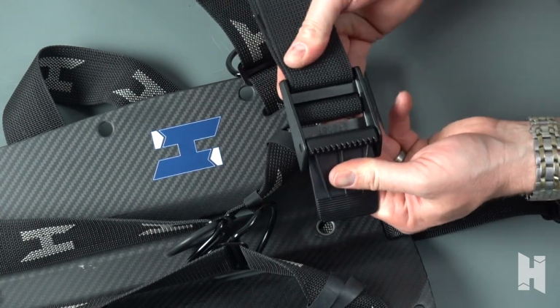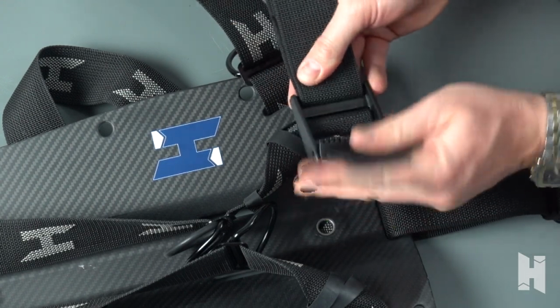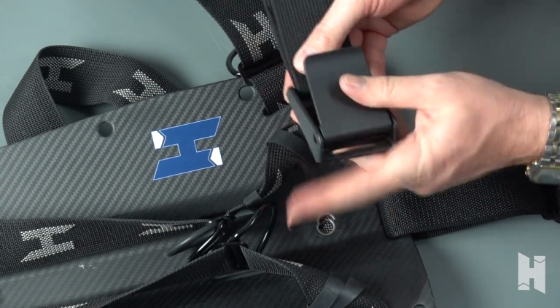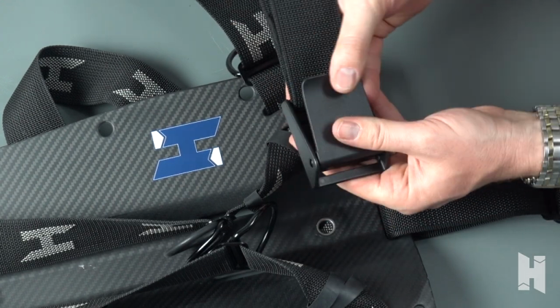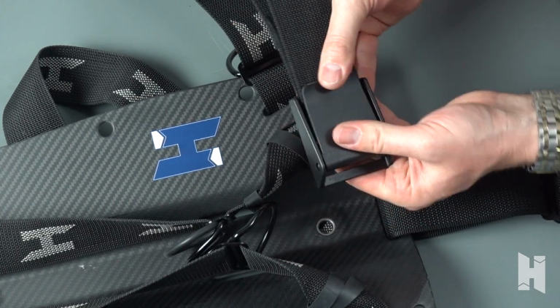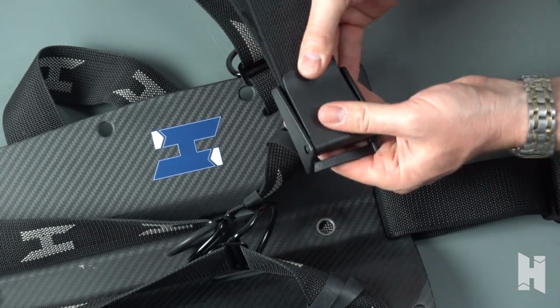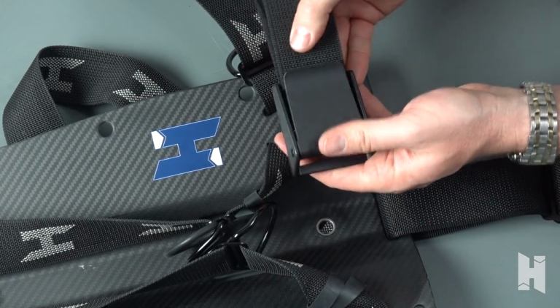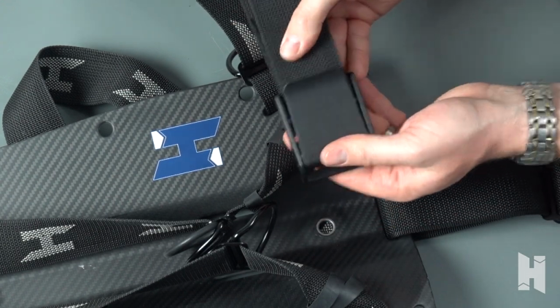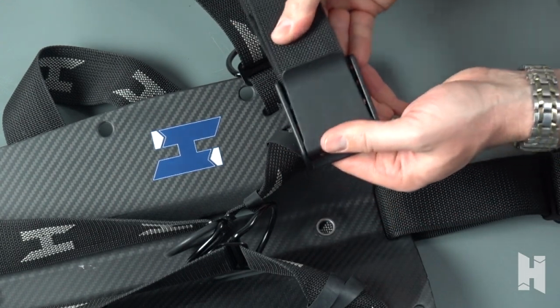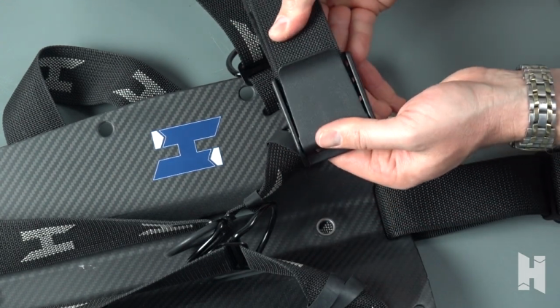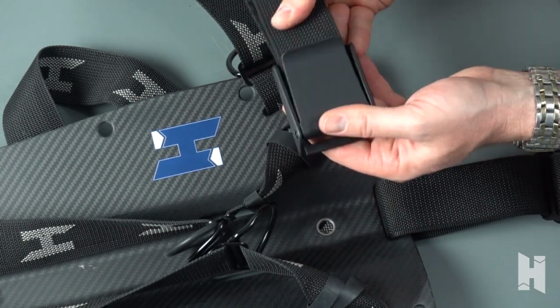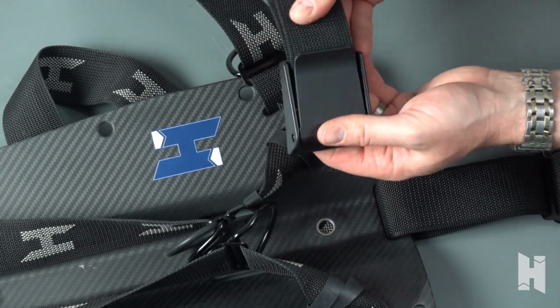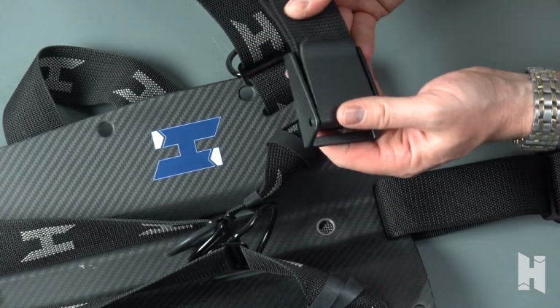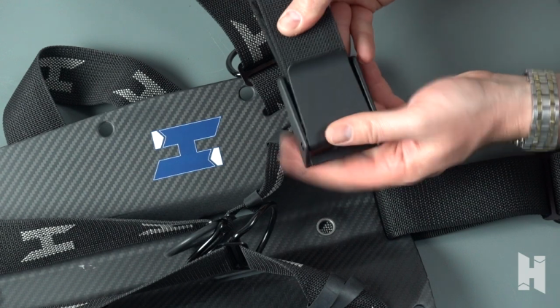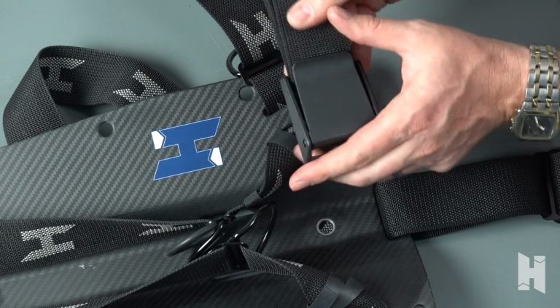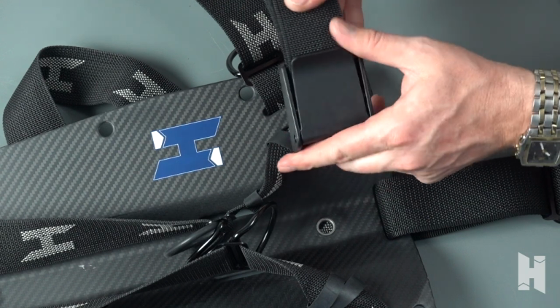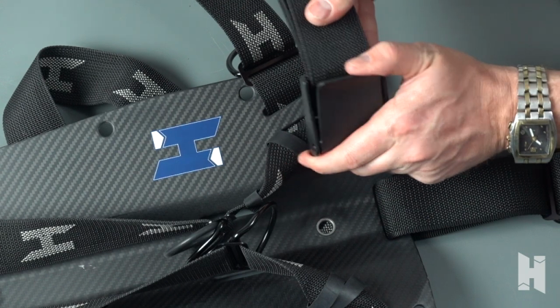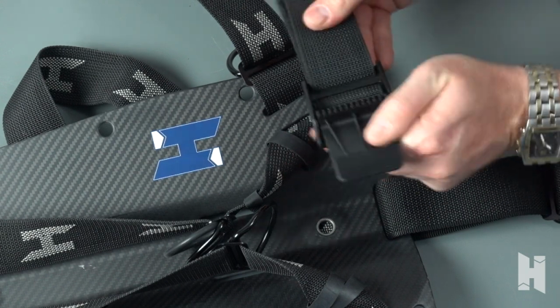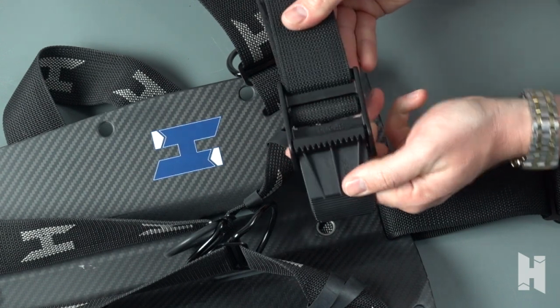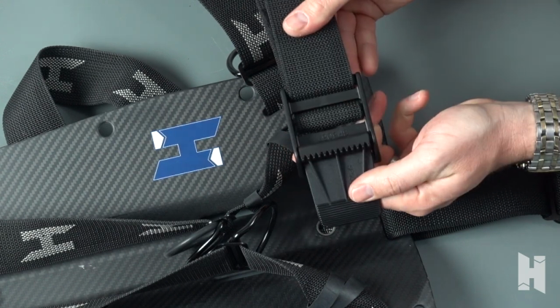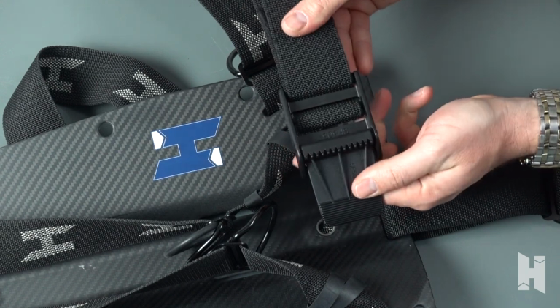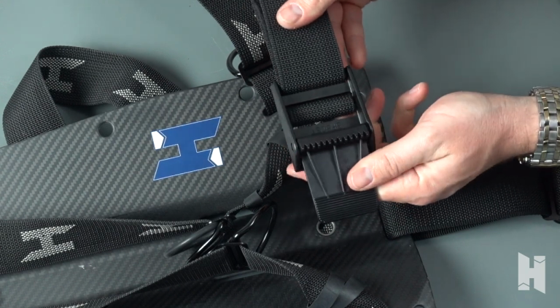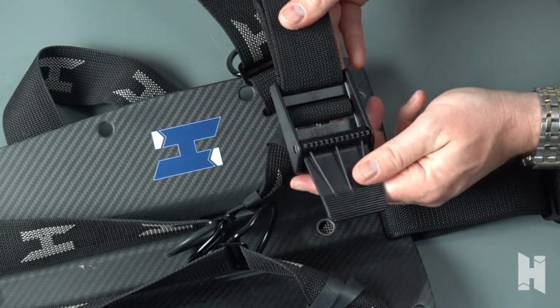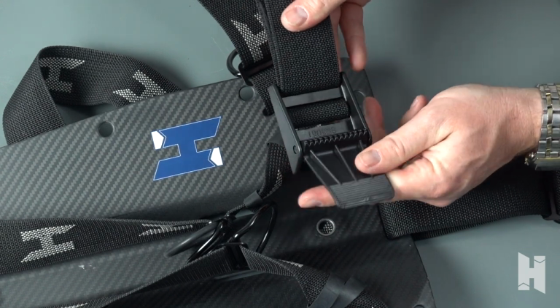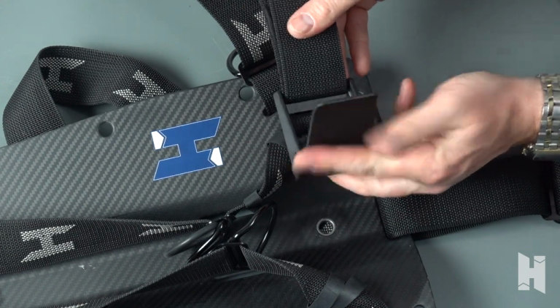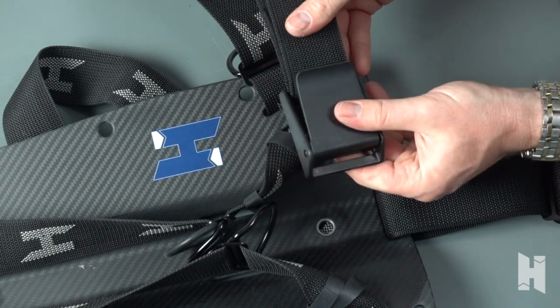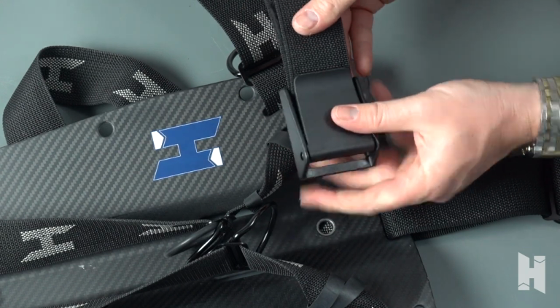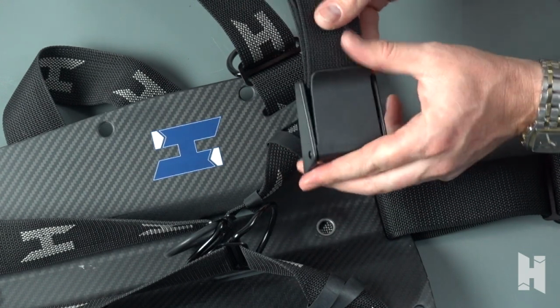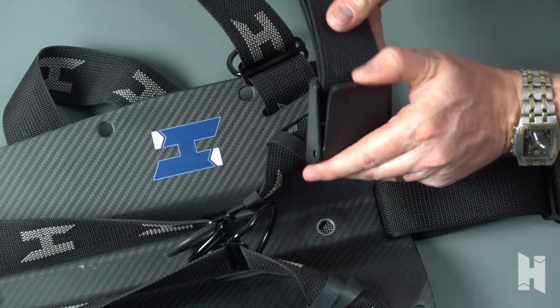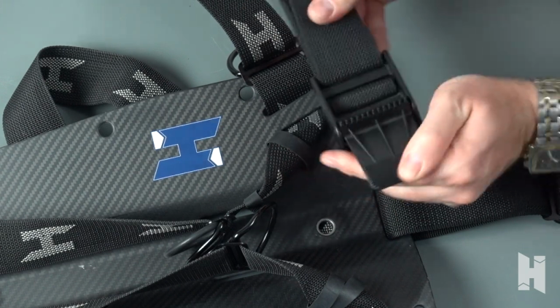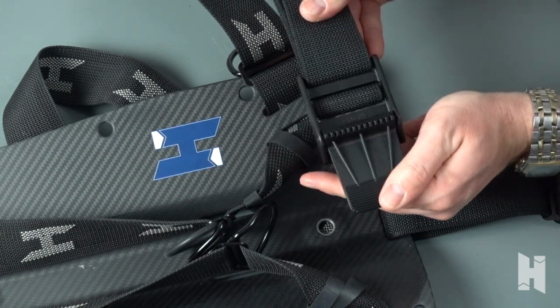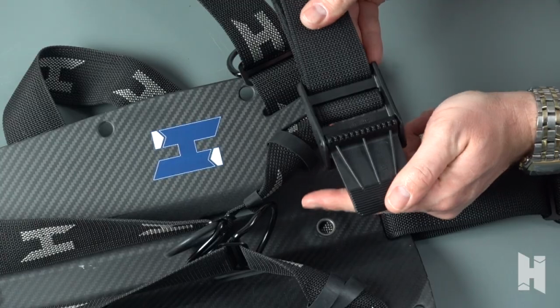Even as we close this down it still locks and holds into place without coming undone. And that's how we weave different webbings onto the different buckles that we have.